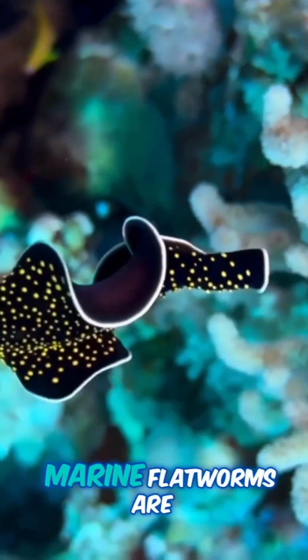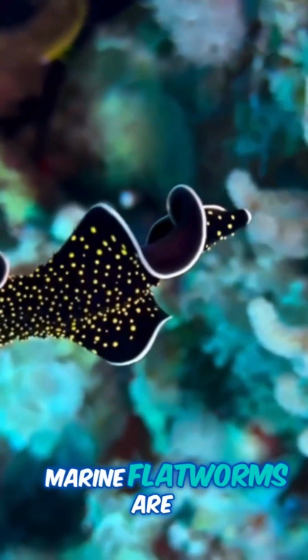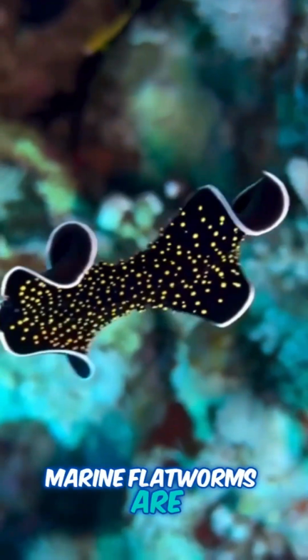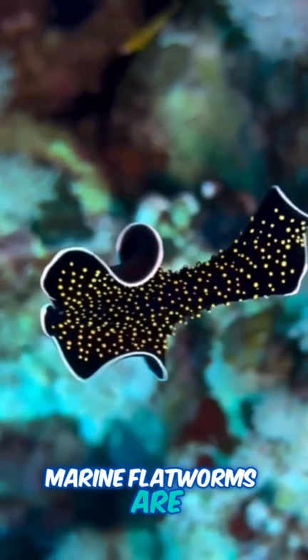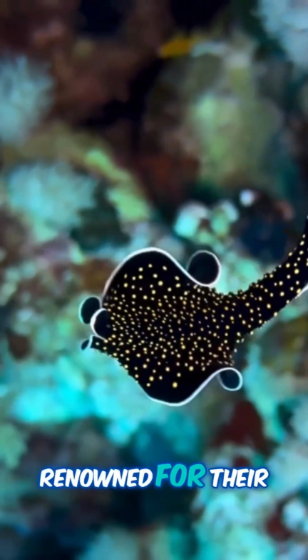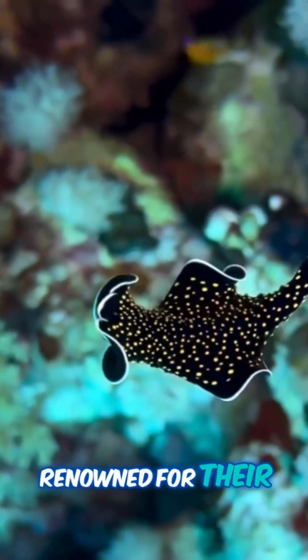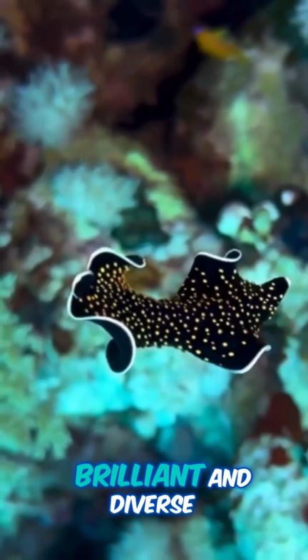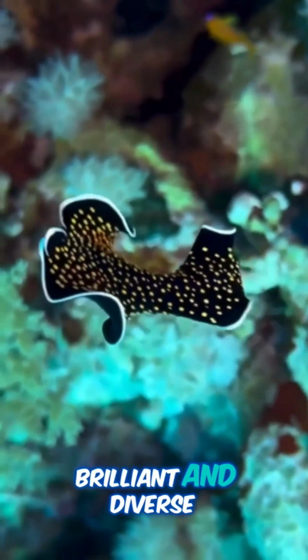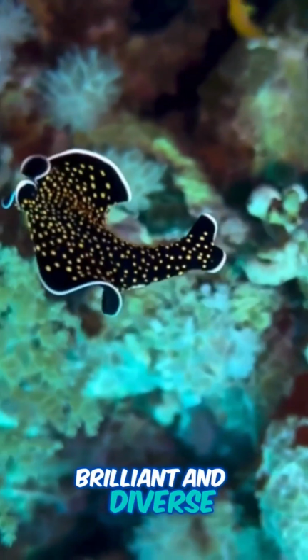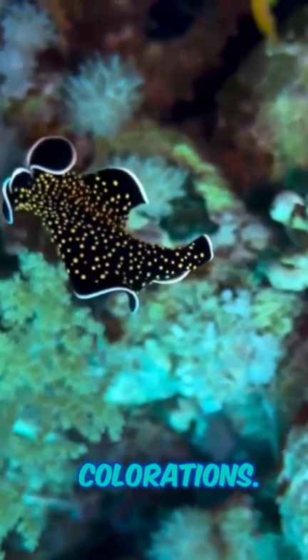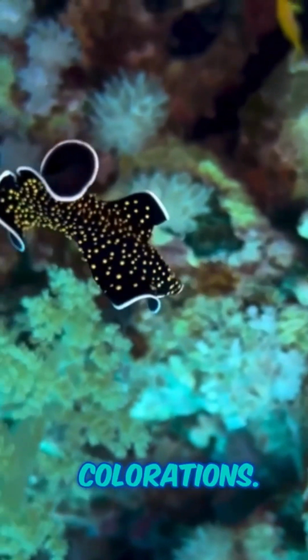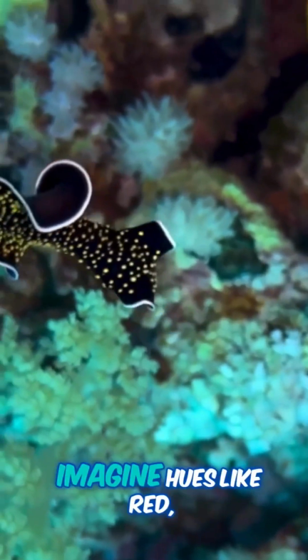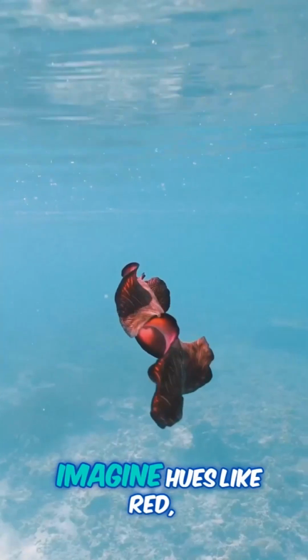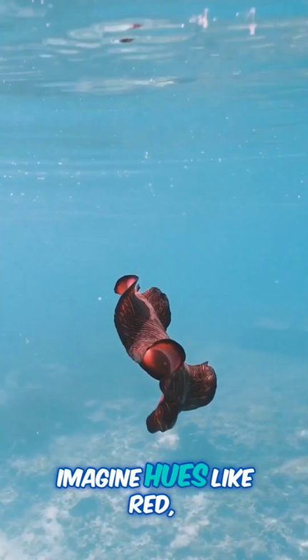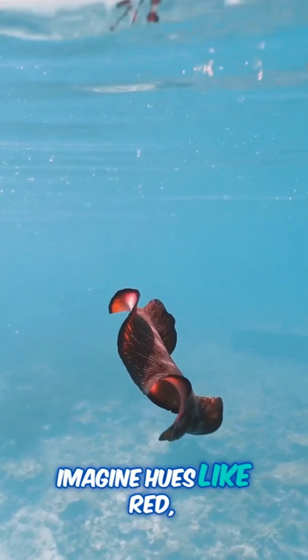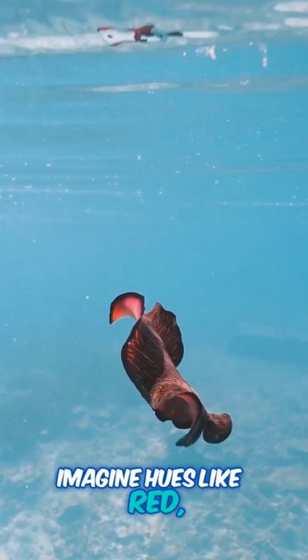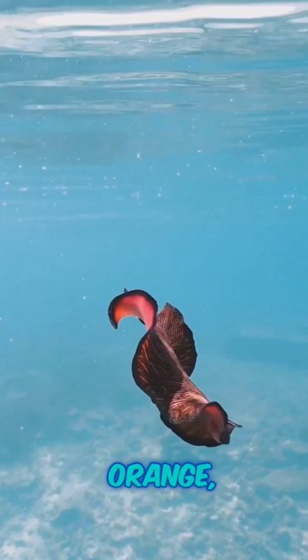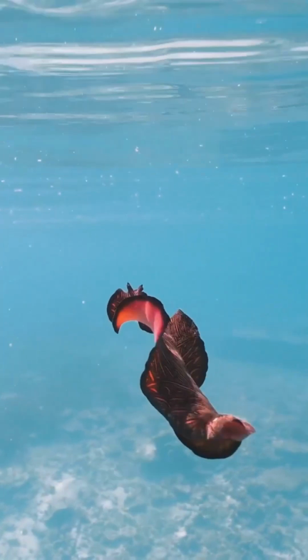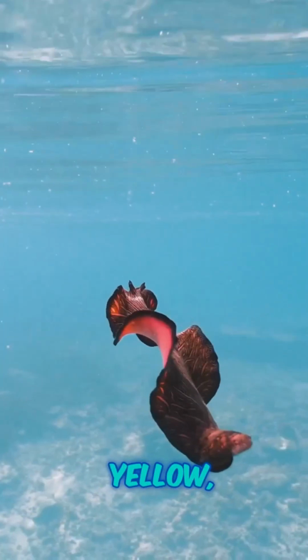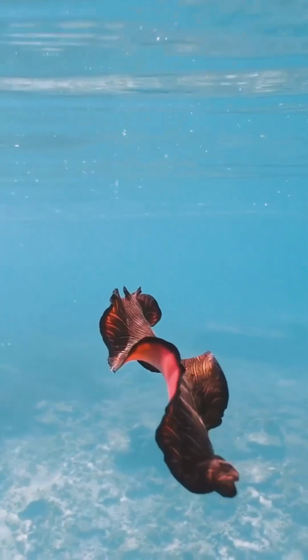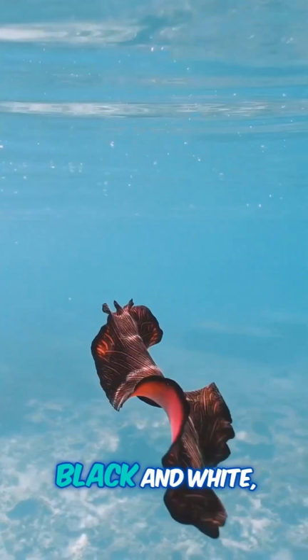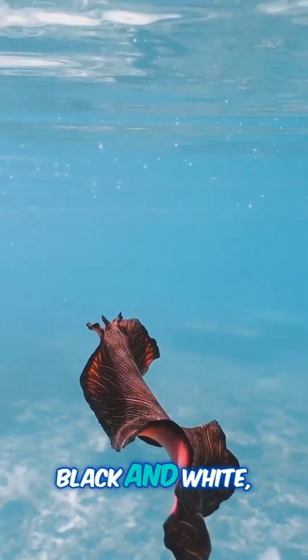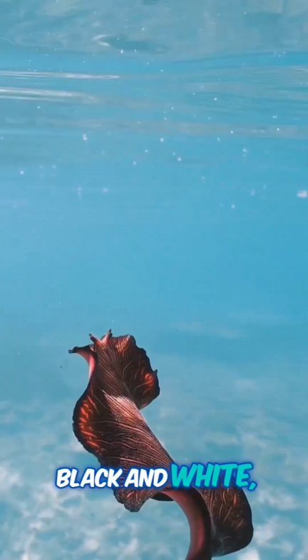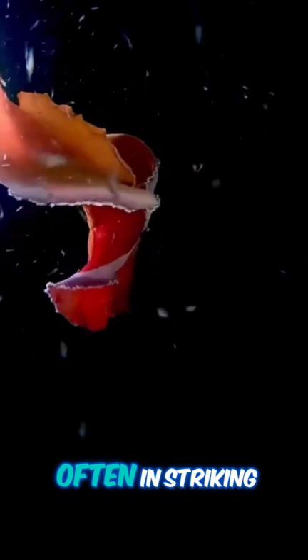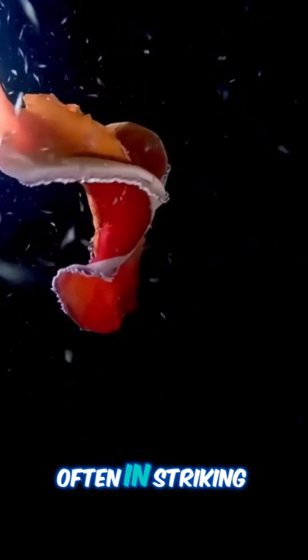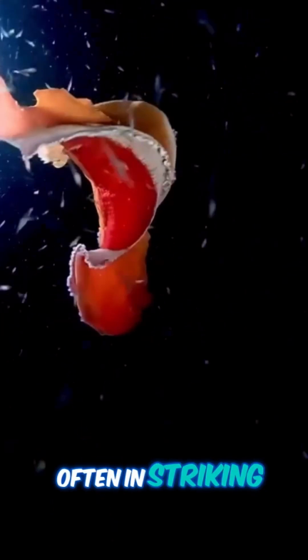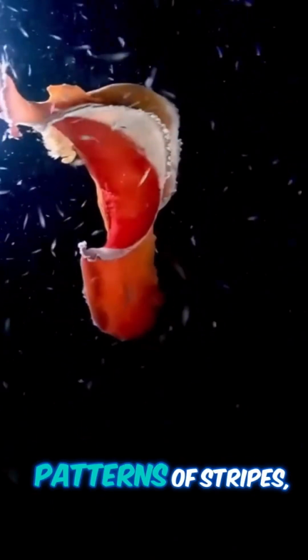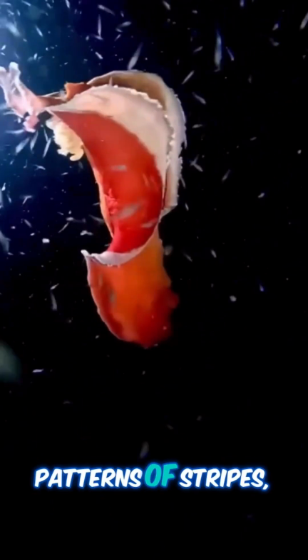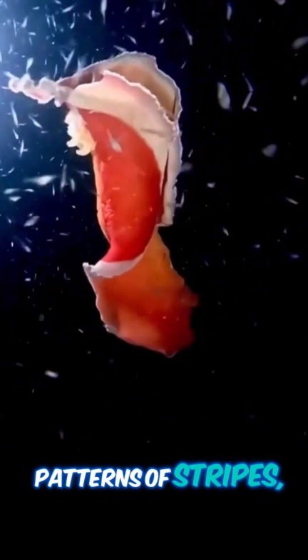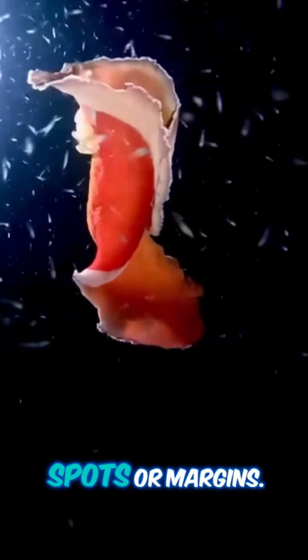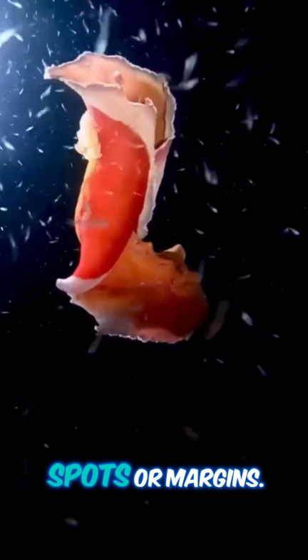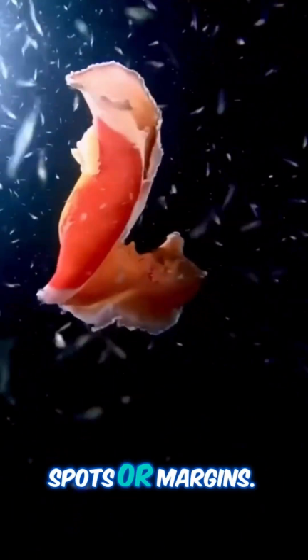Marine flatworms are renowned for their brilliant and diverse colorations. Imagine hues like red, orange, yellow, green, blue, black, and white, often in striking patterns of stripes, spots, or margins.